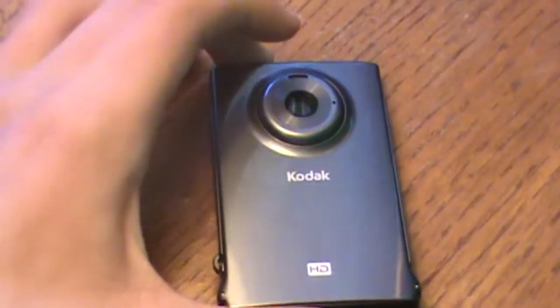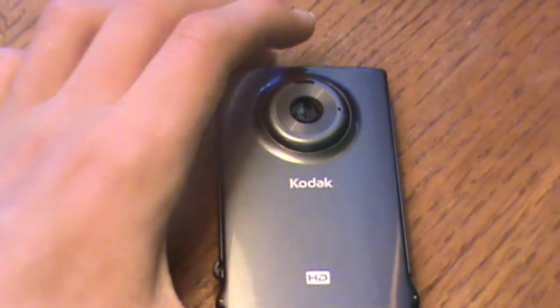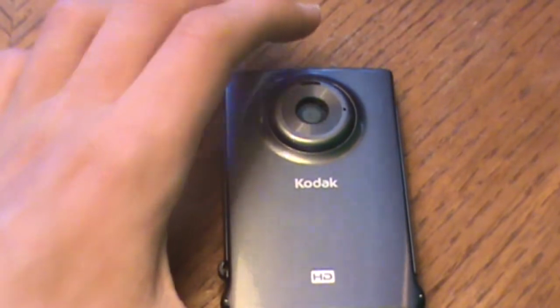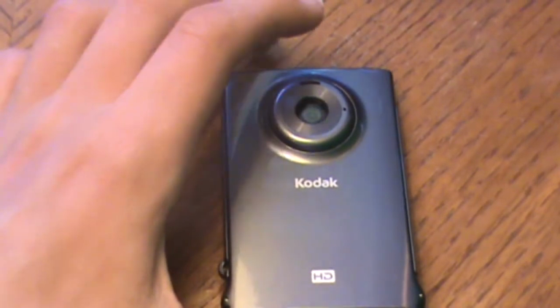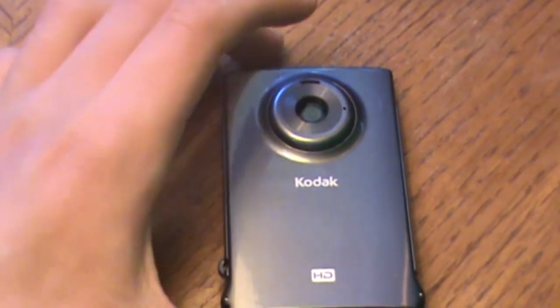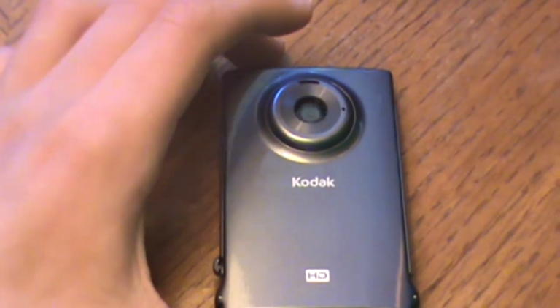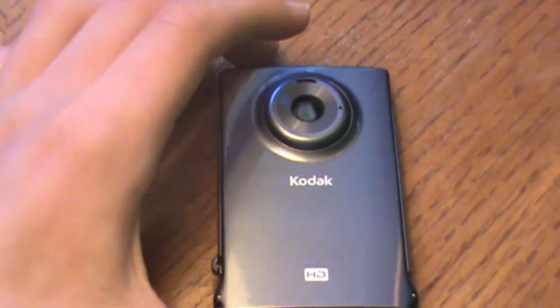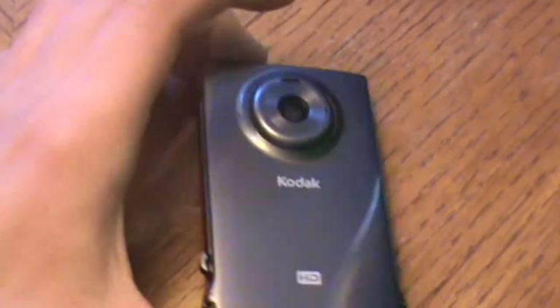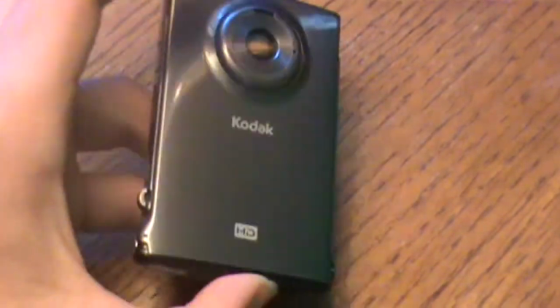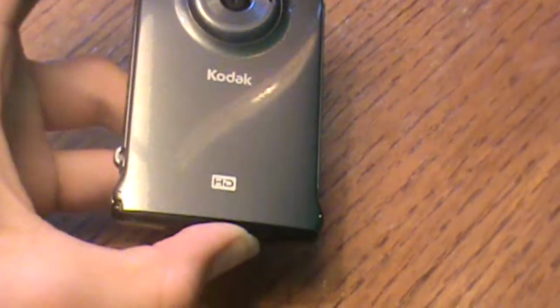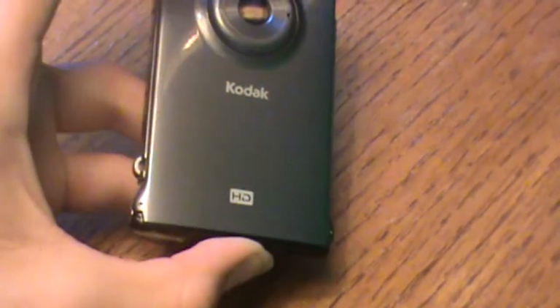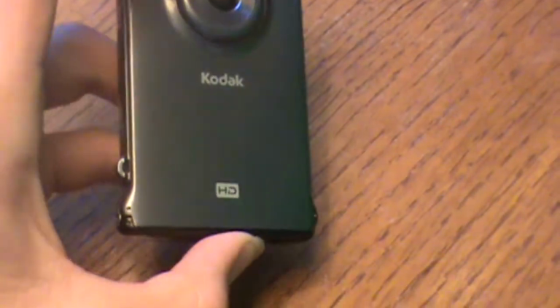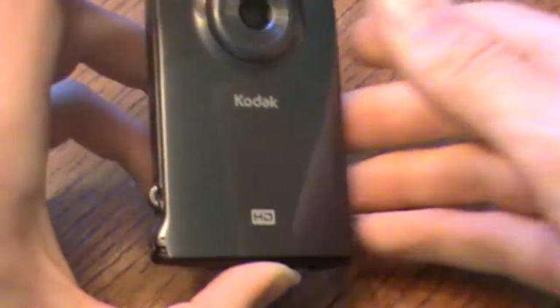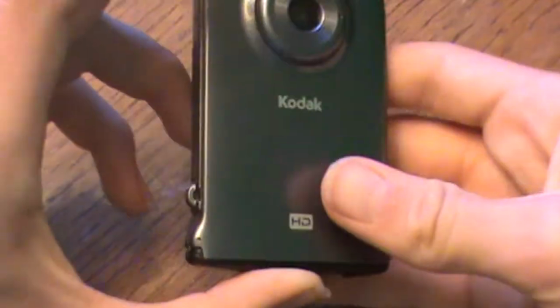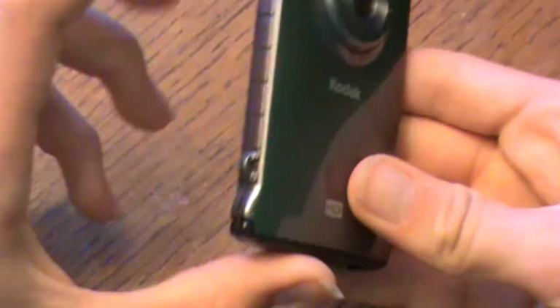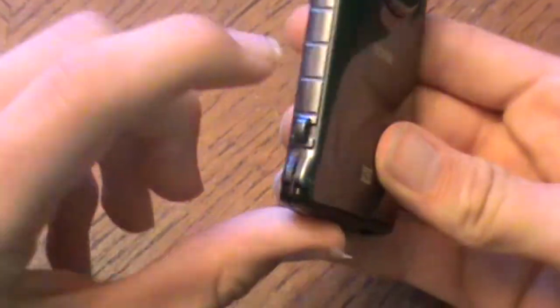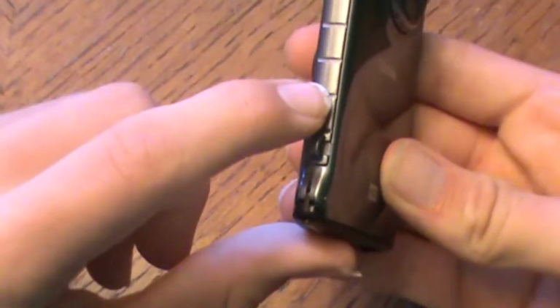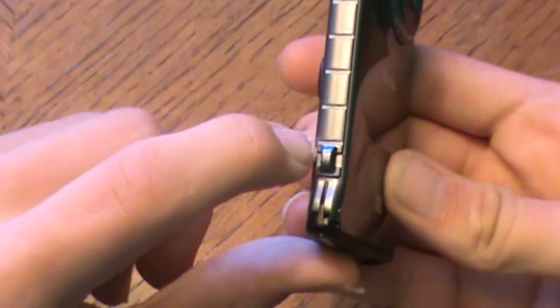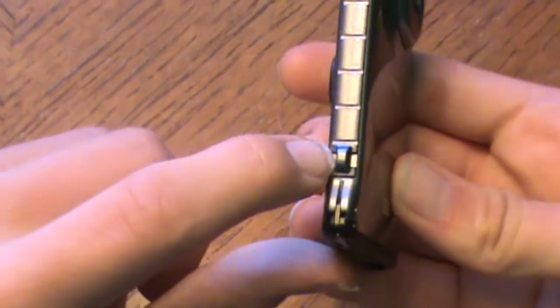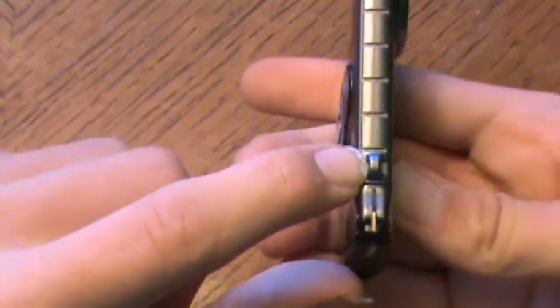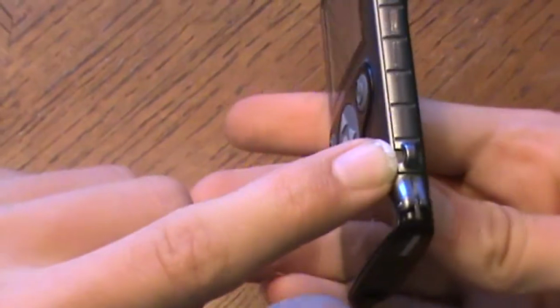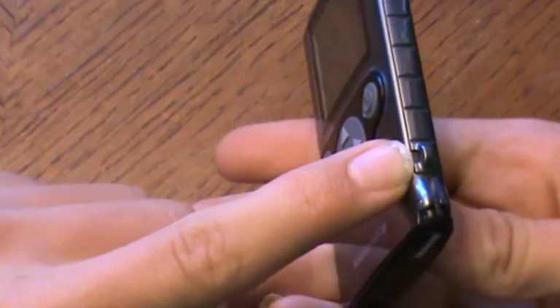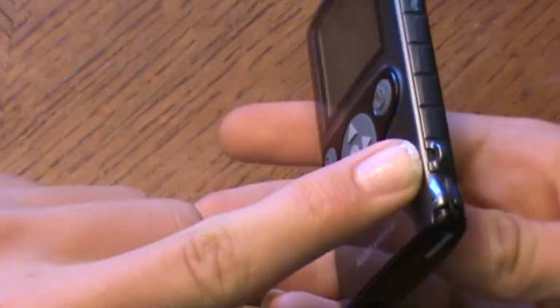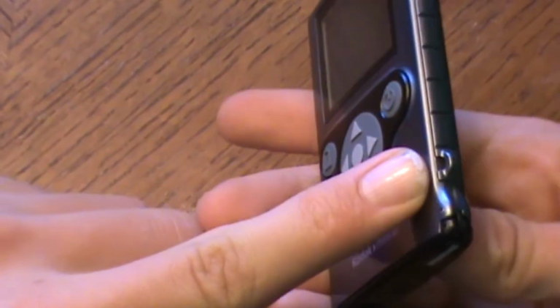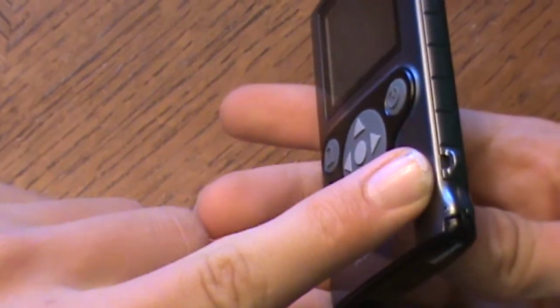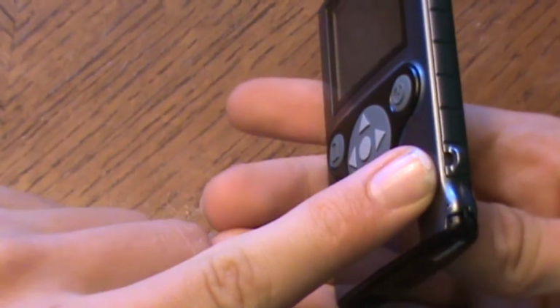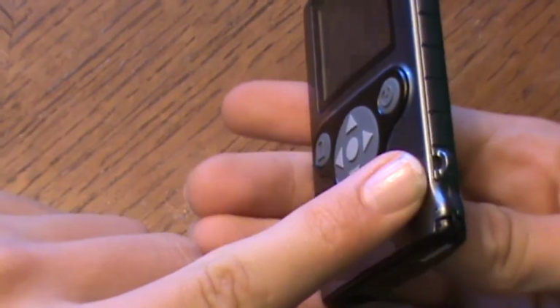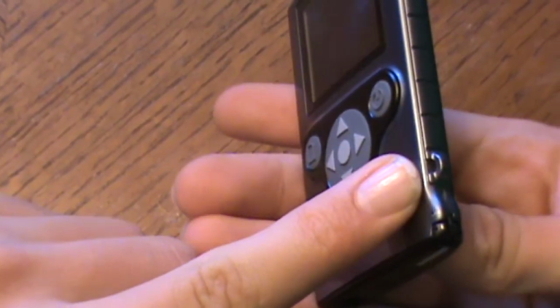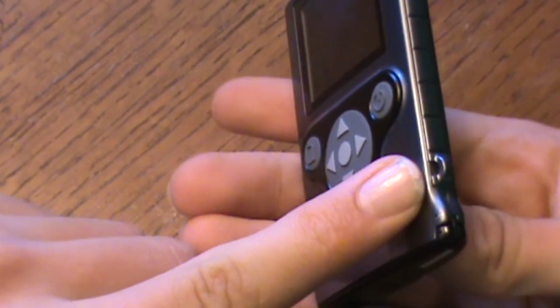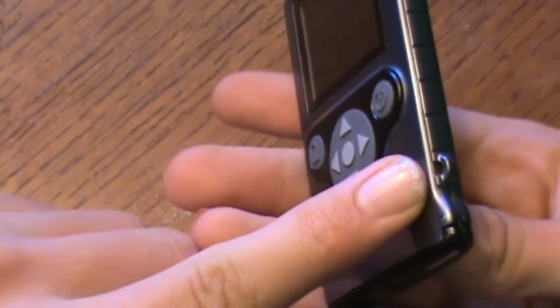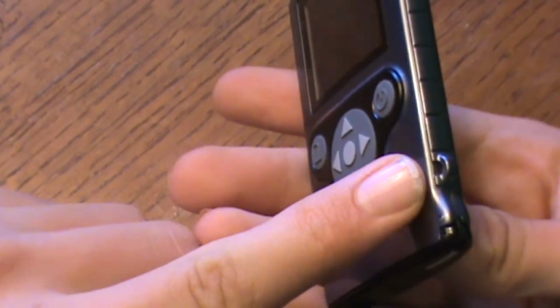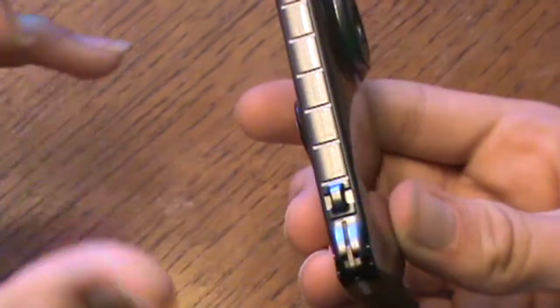It also came with a little attachment piece so you can hold it on your arm, and a piece of string. I couldn't connect it — I couldn't figure out how to do it, so I just left it off.